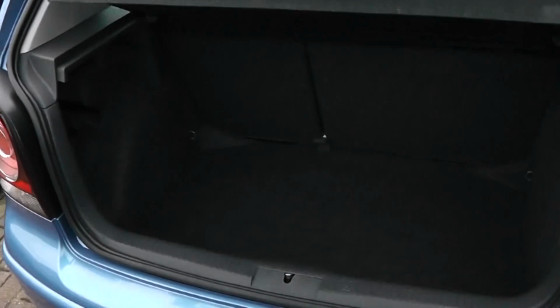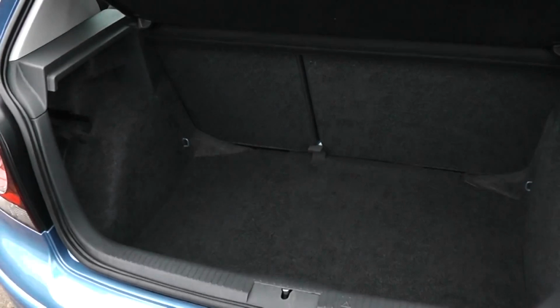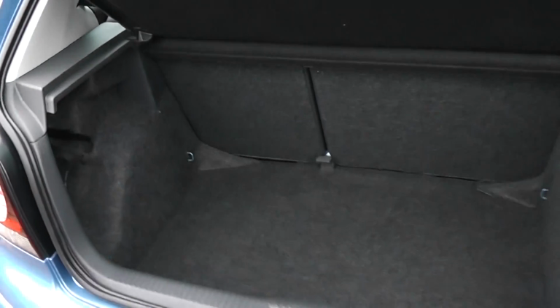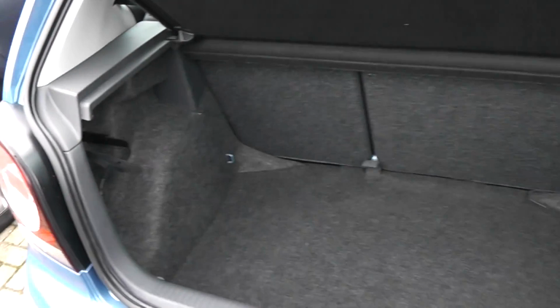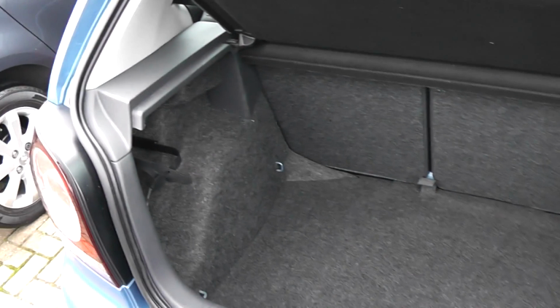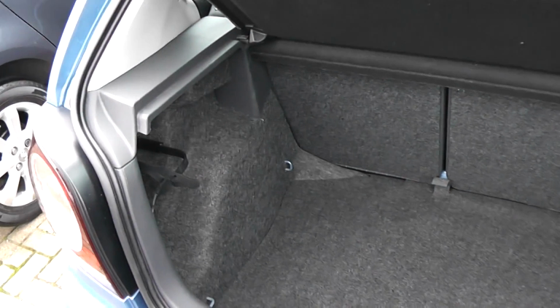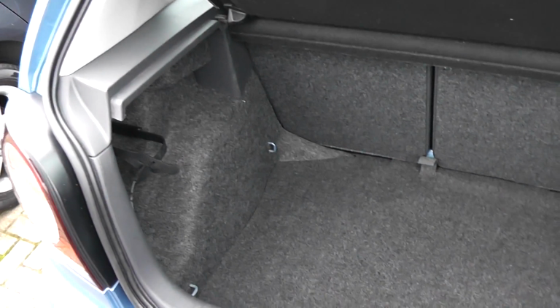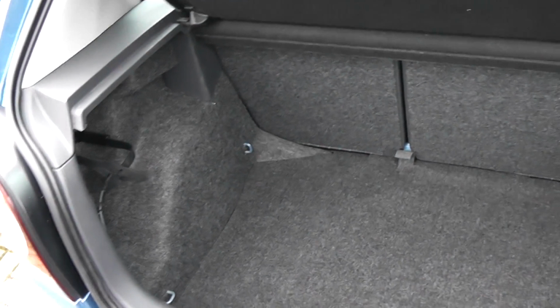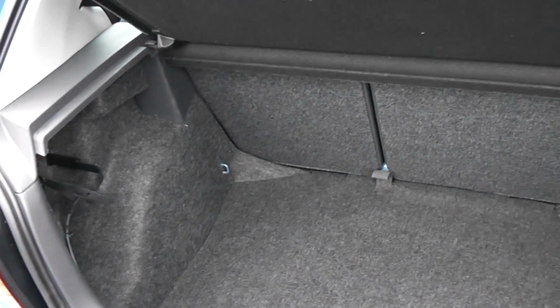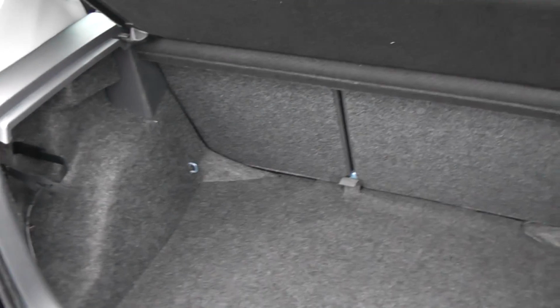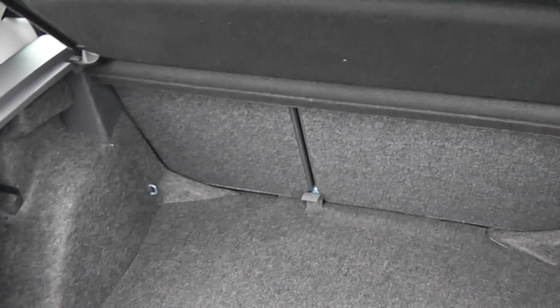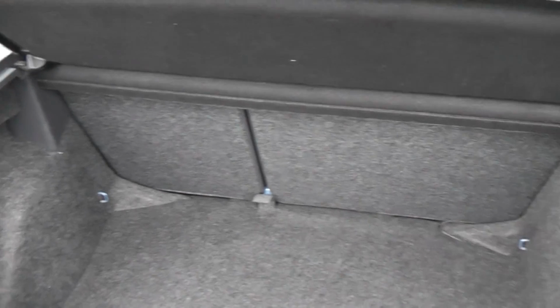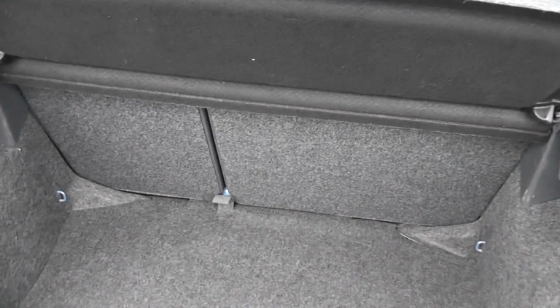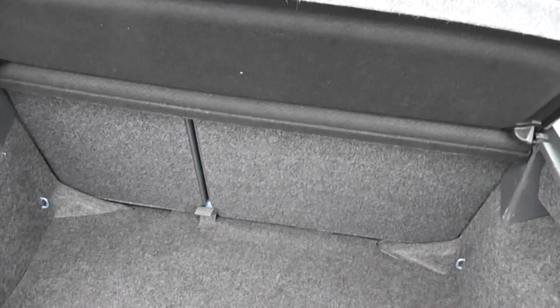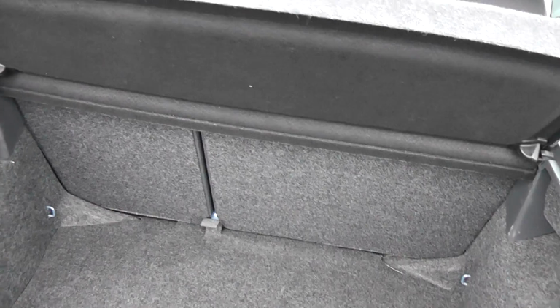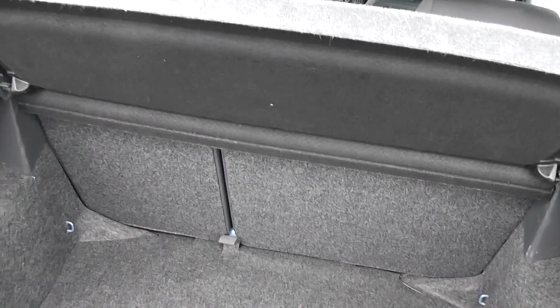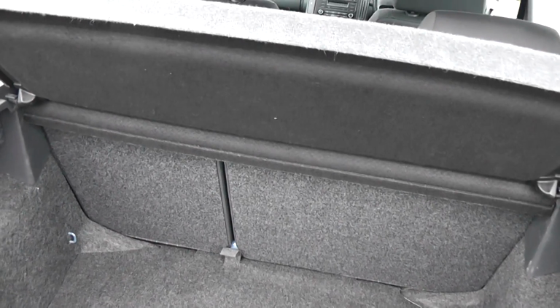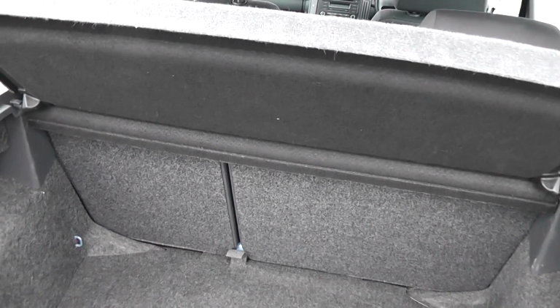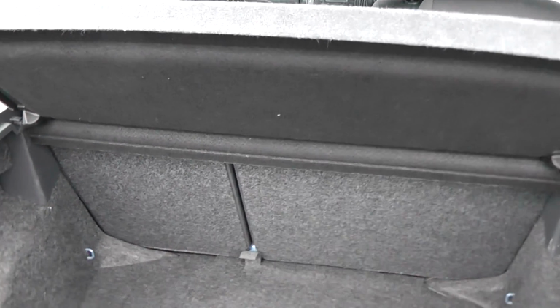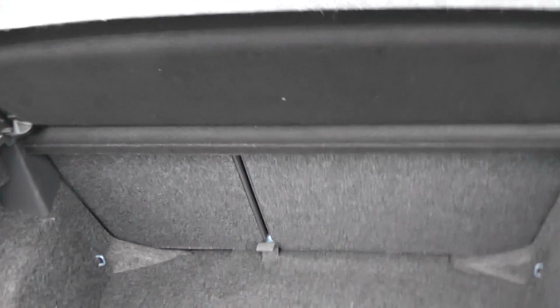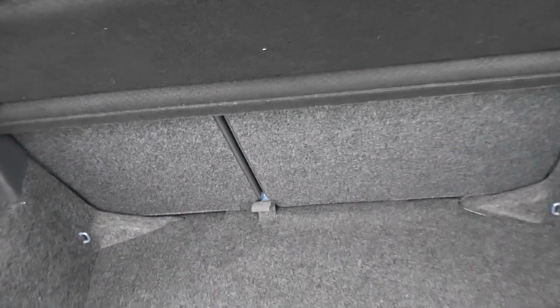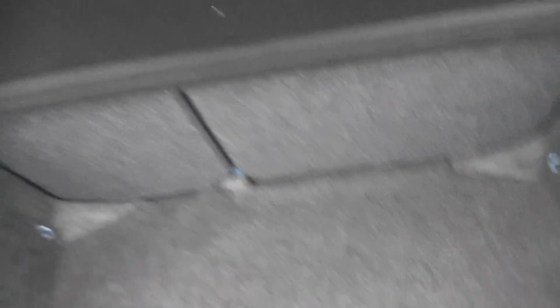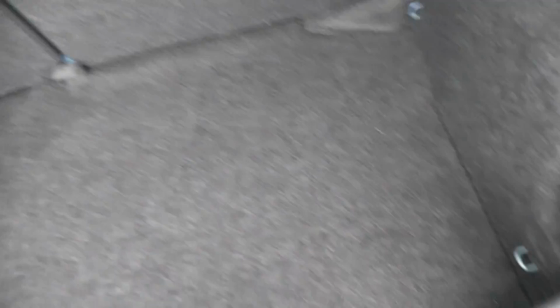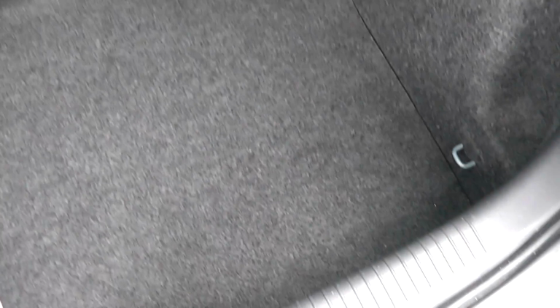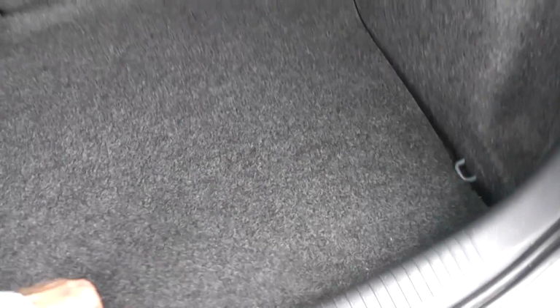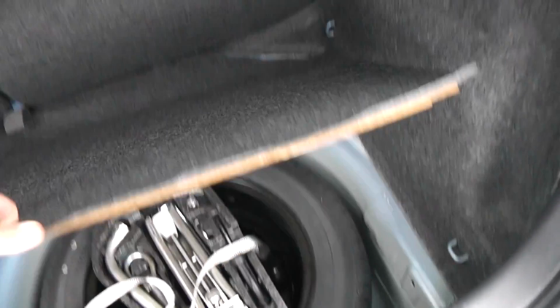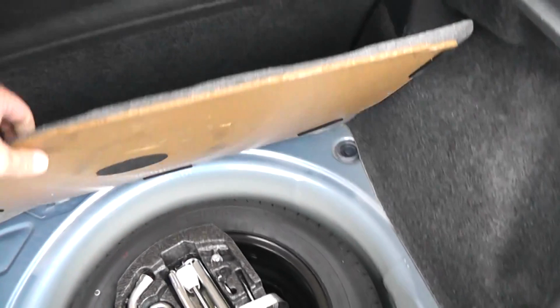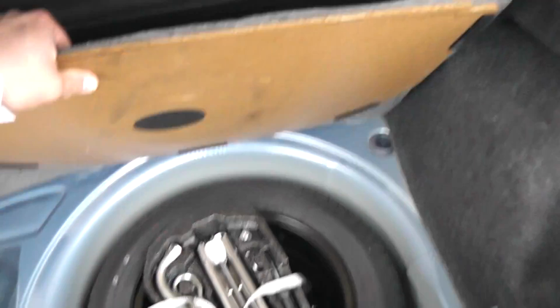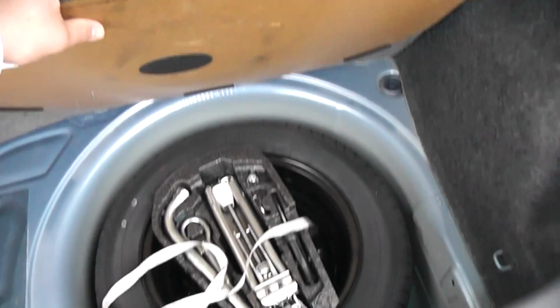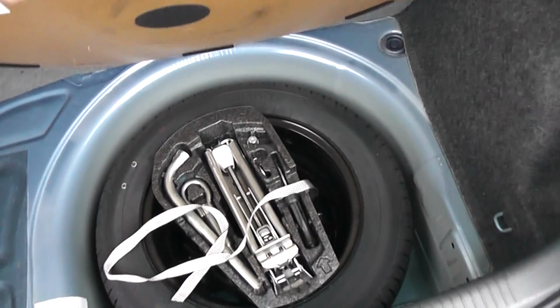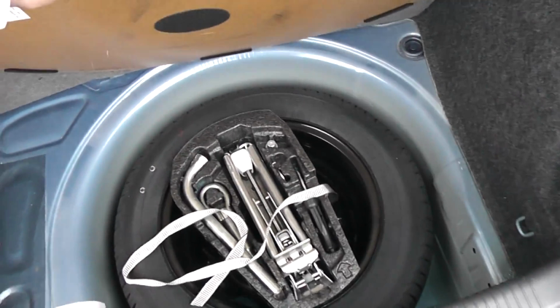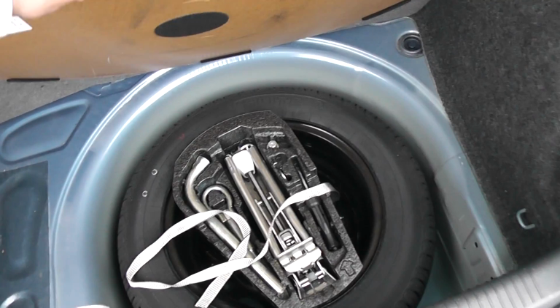In the rear, you can see we have excellent storage space, as you normally get from a Polo. There are also split folding rear seats for extra room and a spare wheel underneath.